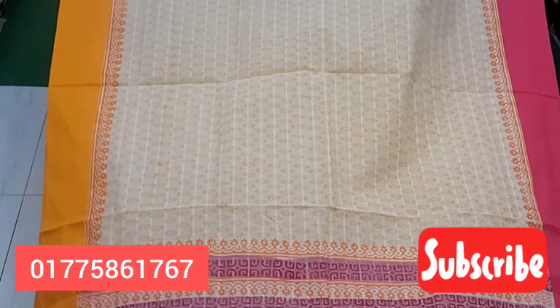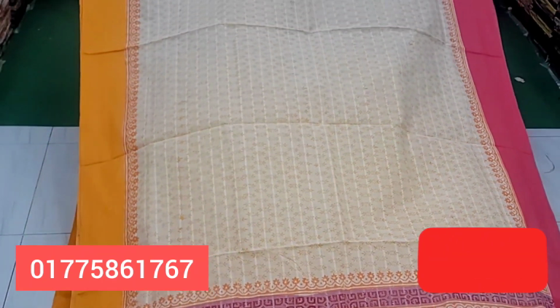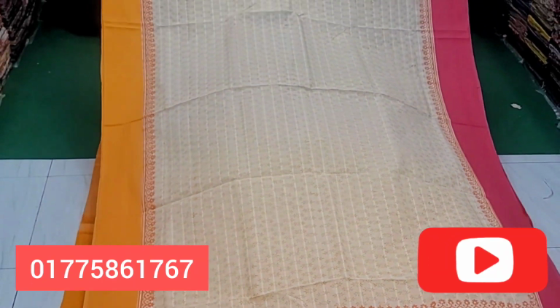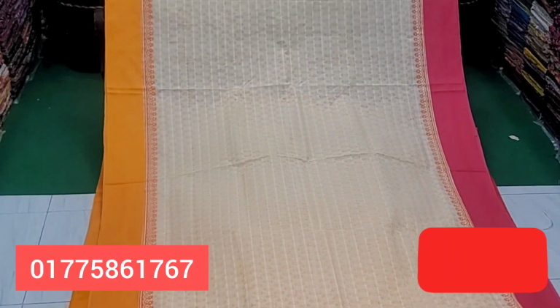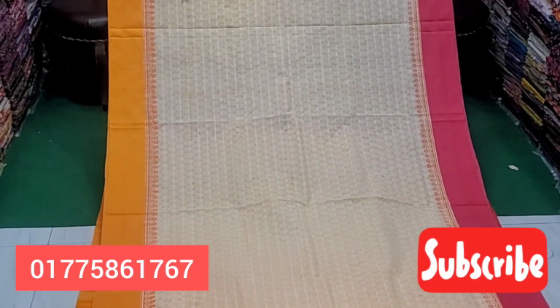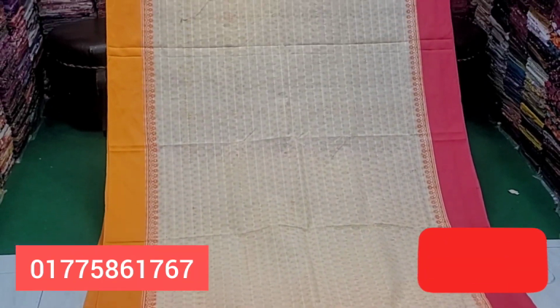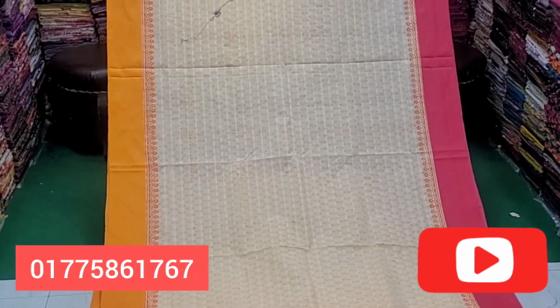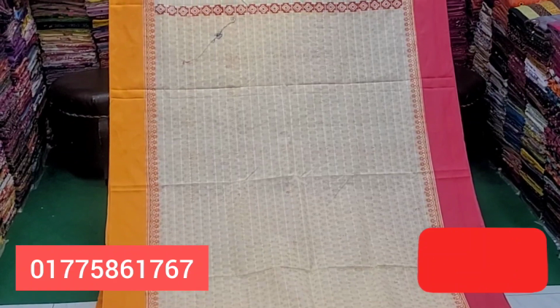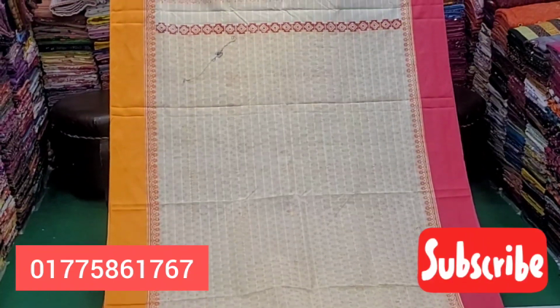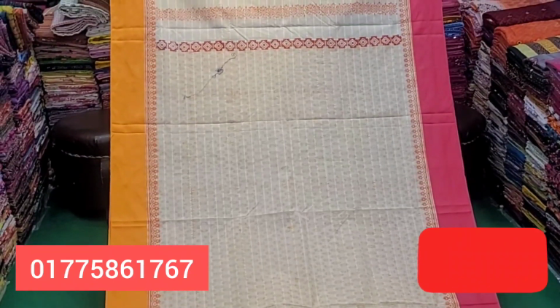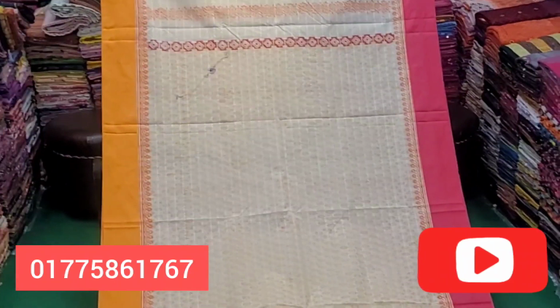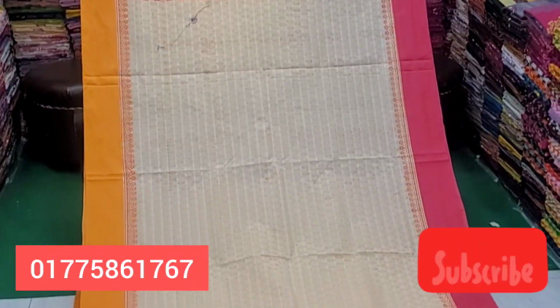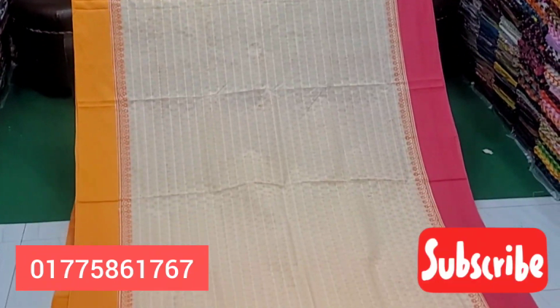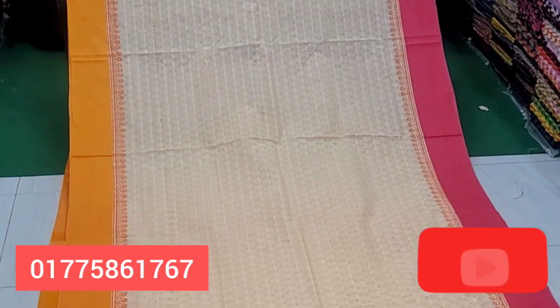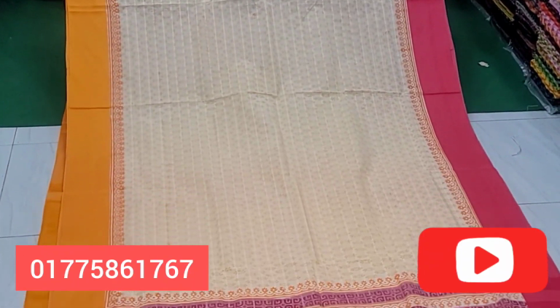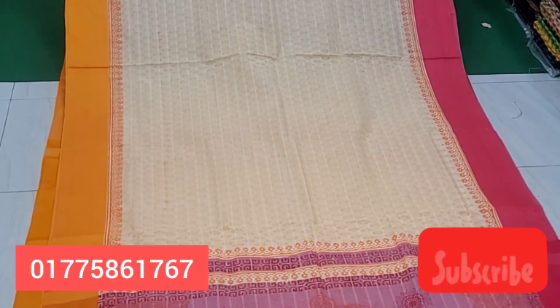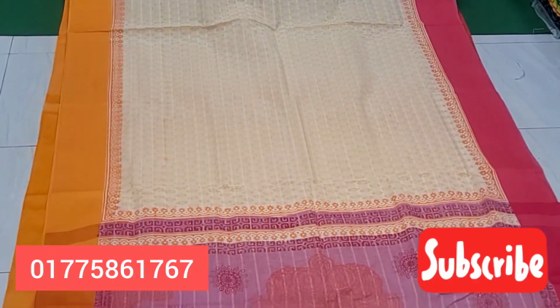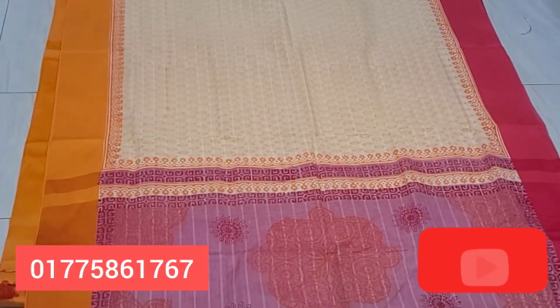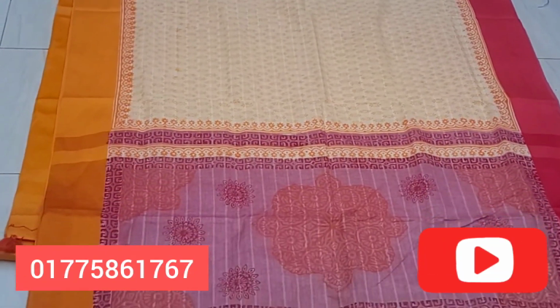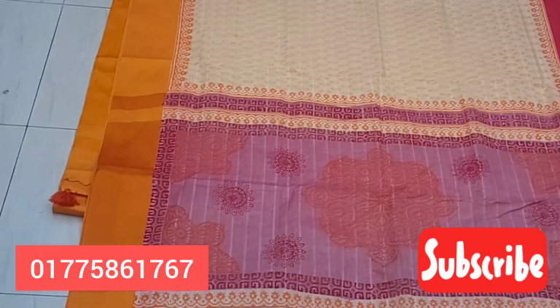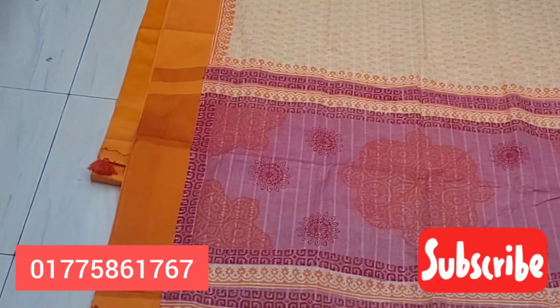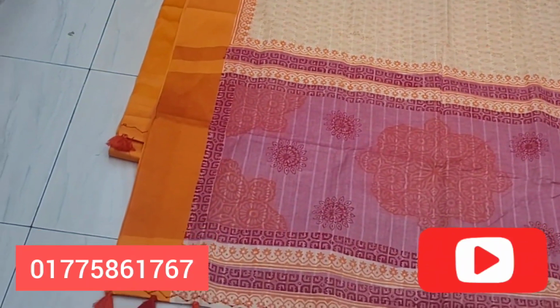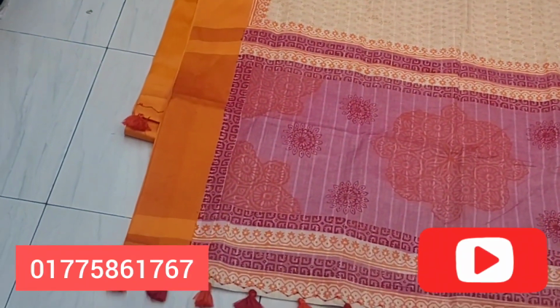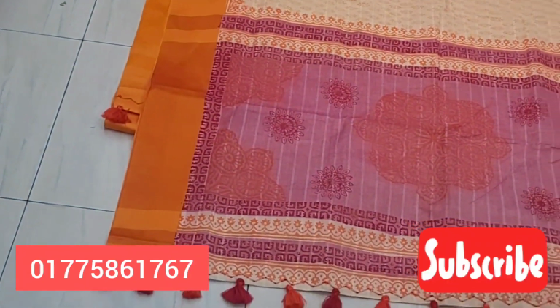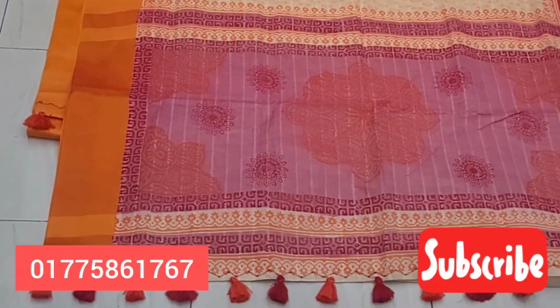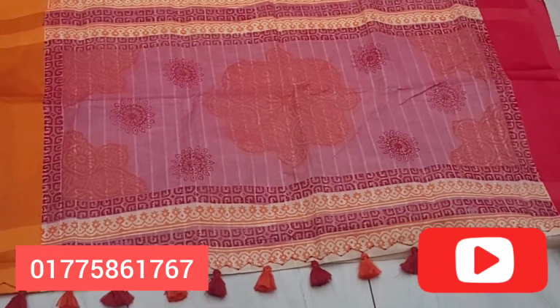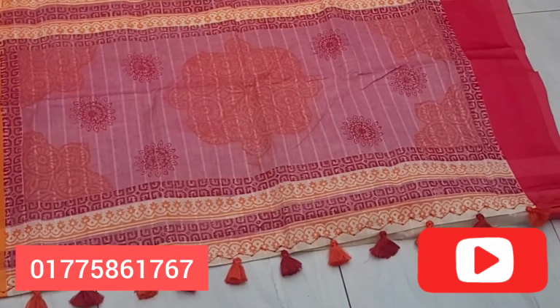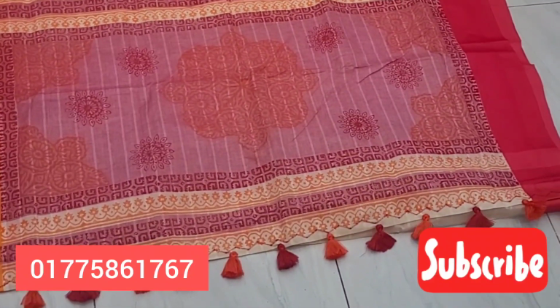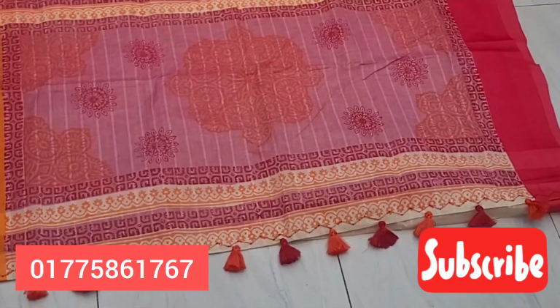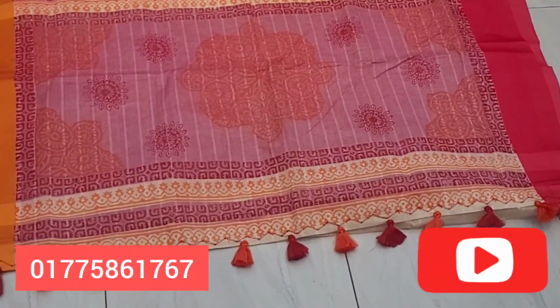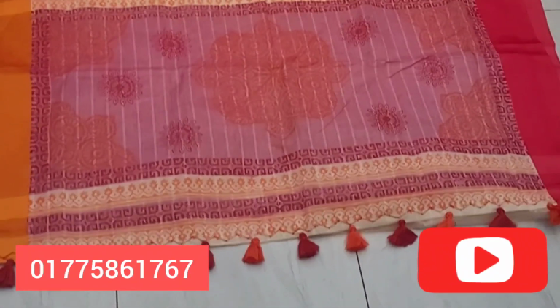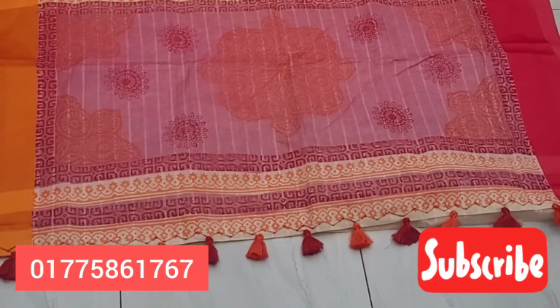The same design is made with a different color combination. This is a little bit of a box. We will show a little bit of the color.